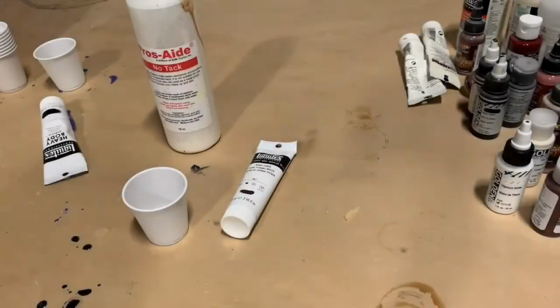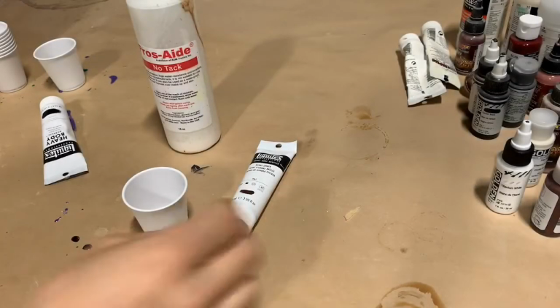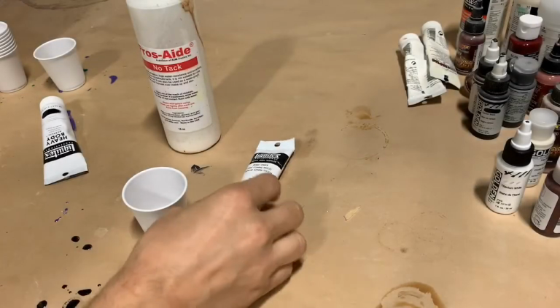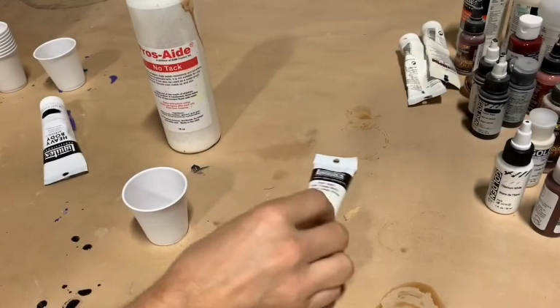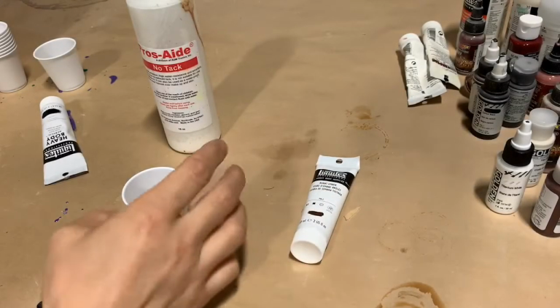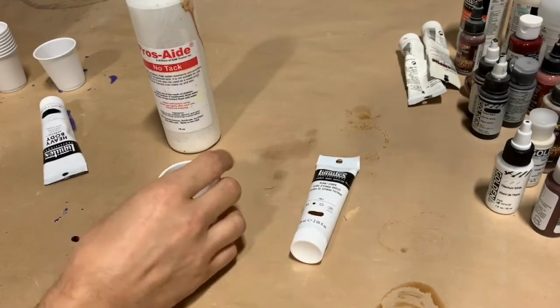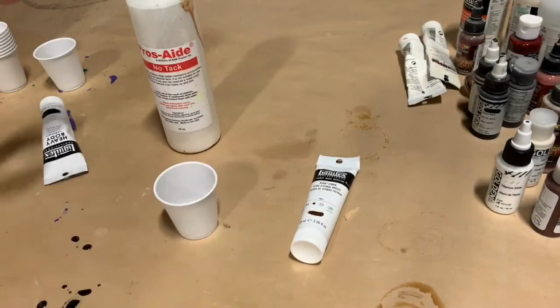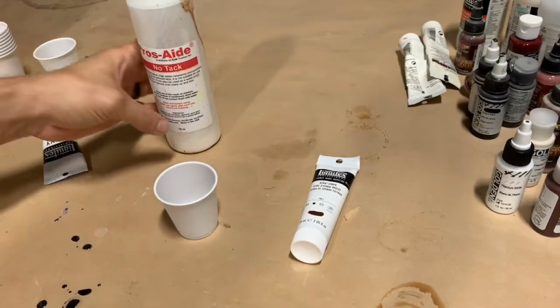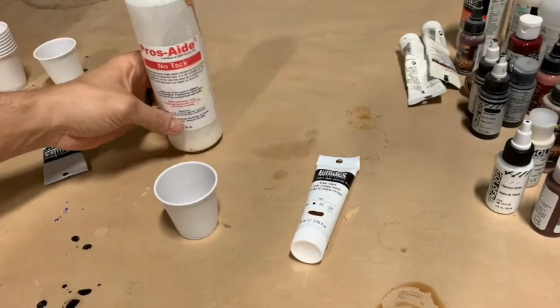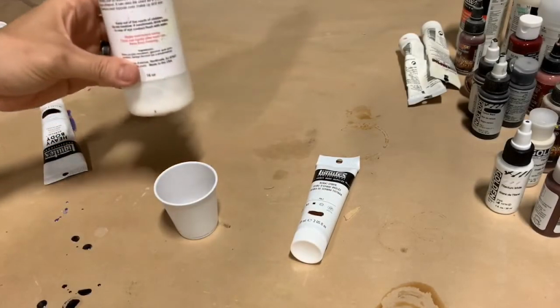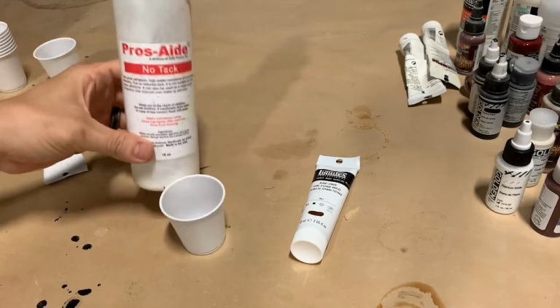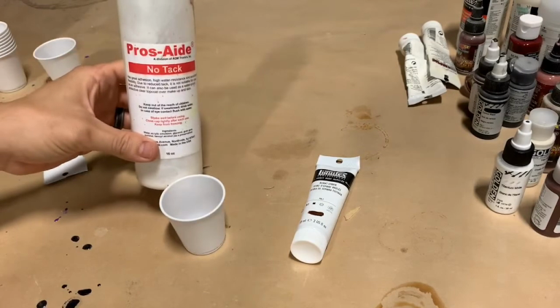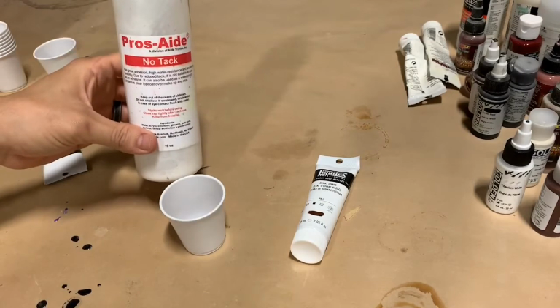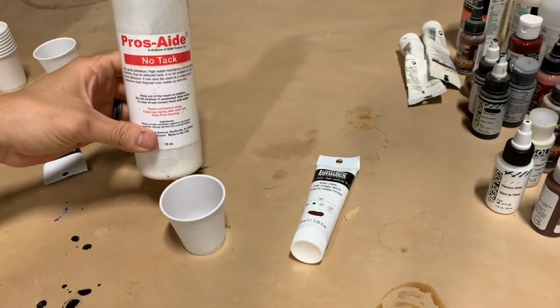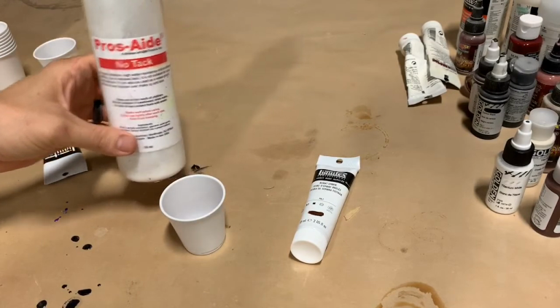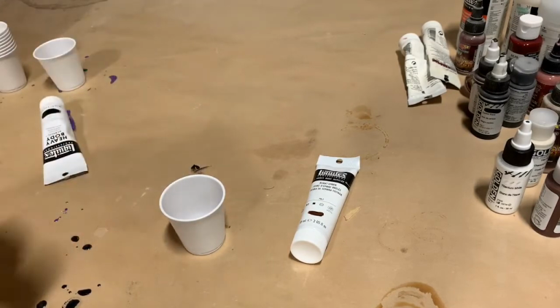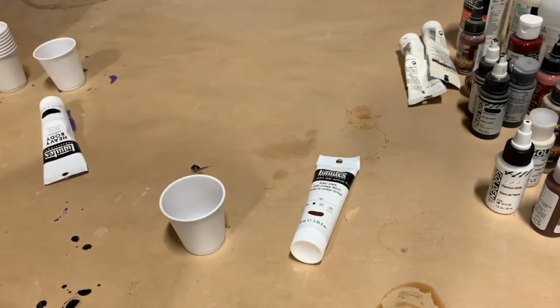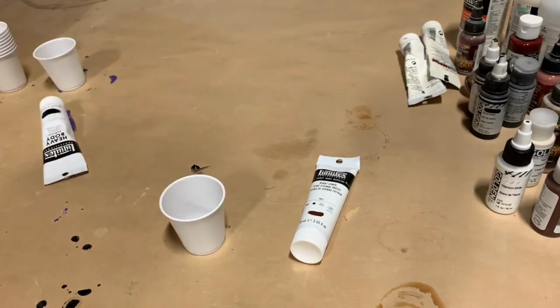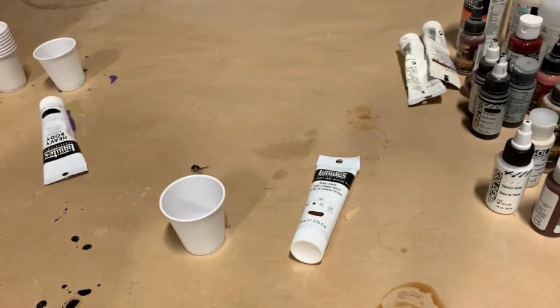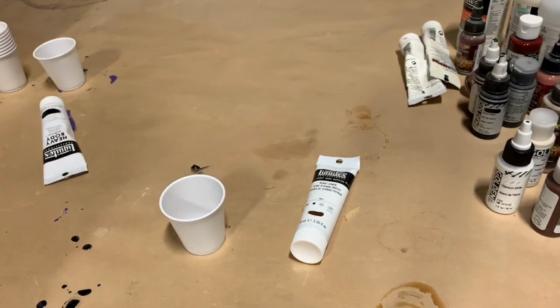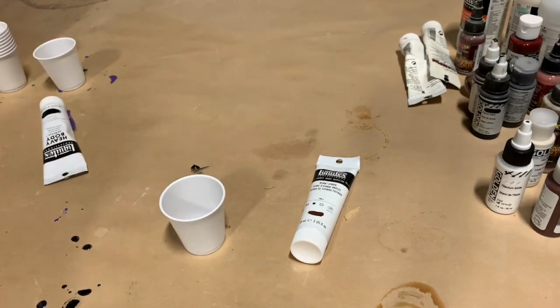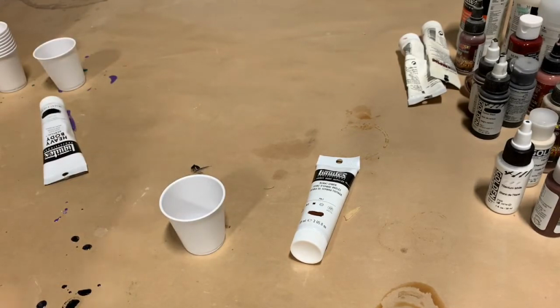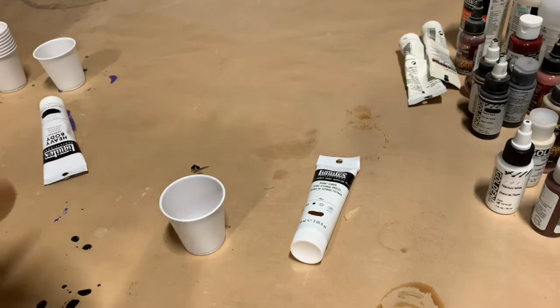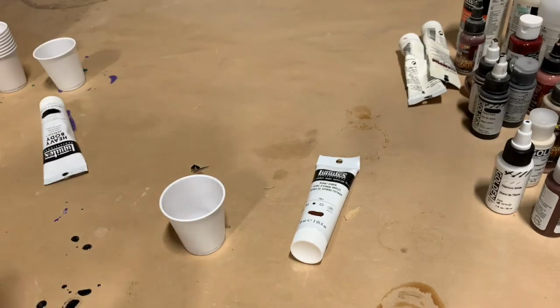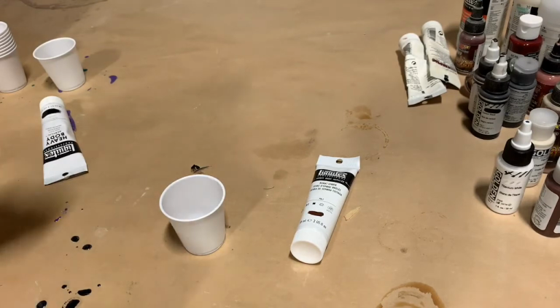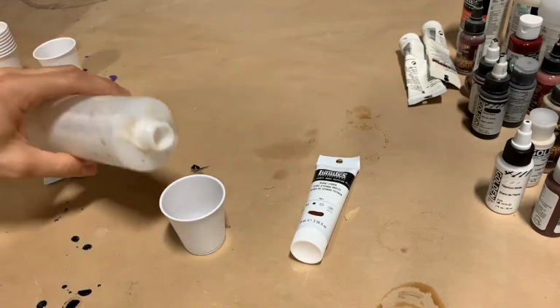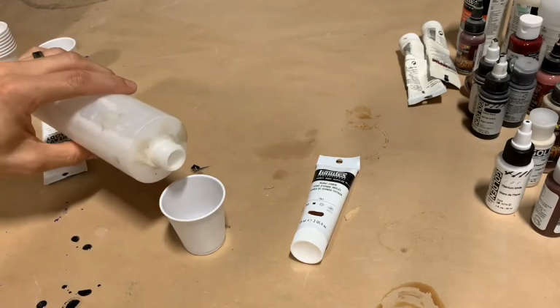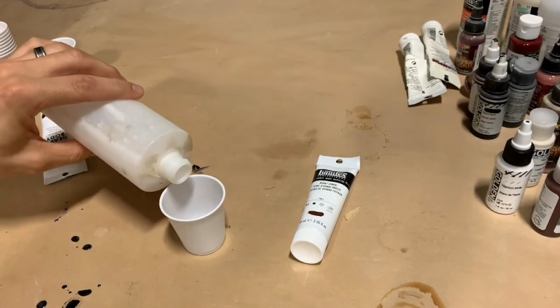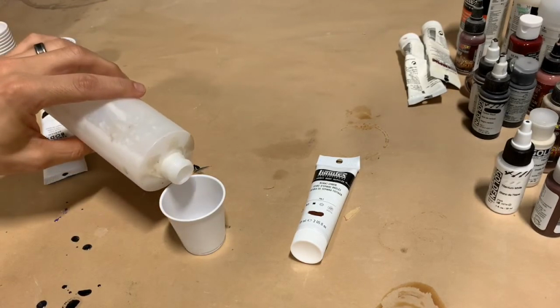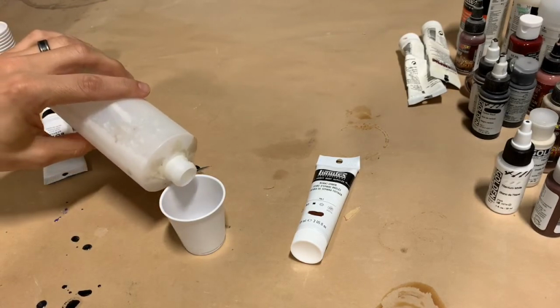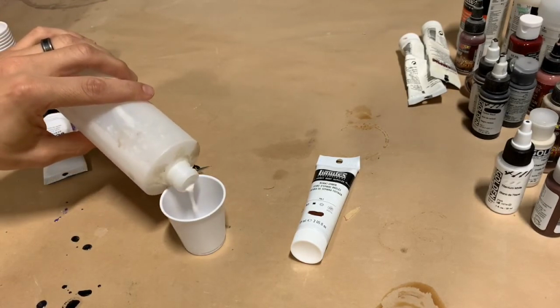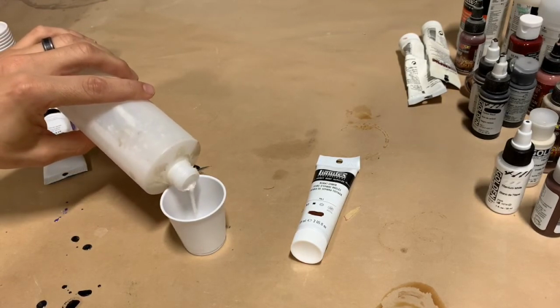Hey everybody, this is Tony Mandiel at Anatomy FX, and this is the next part of our mummy mask. What we're going to be doing now is we're going to be painting the mask without the use of an airbrush. If you want to paint a latex rubber mask and you don't have access to an airbrush, it is possible.